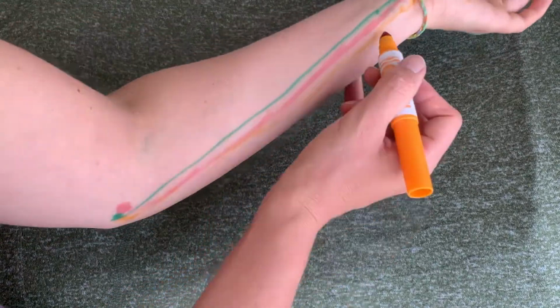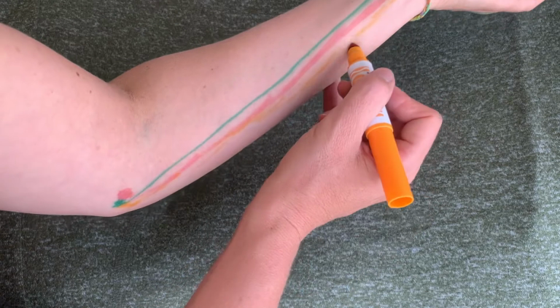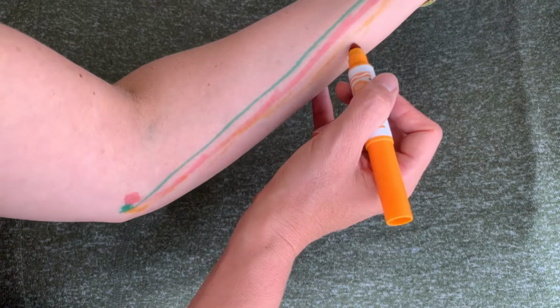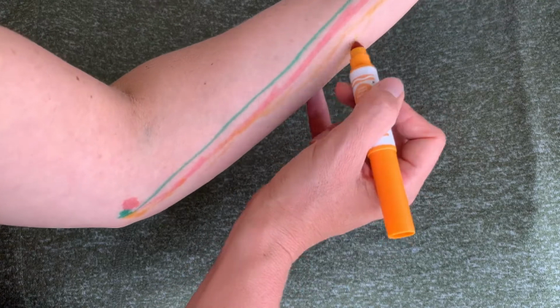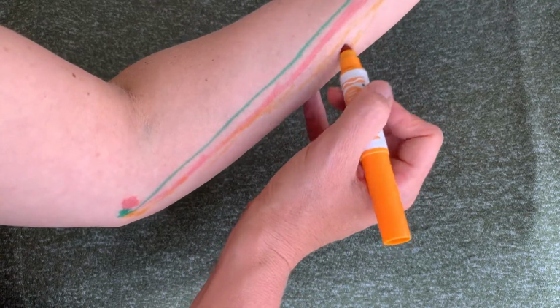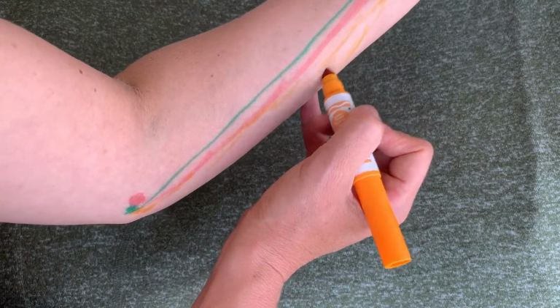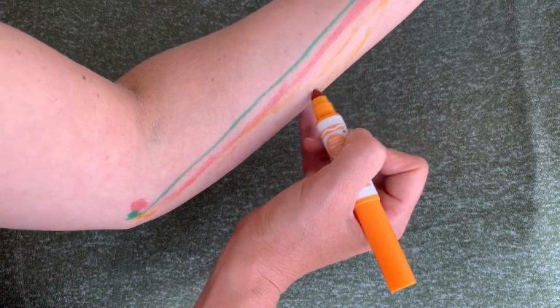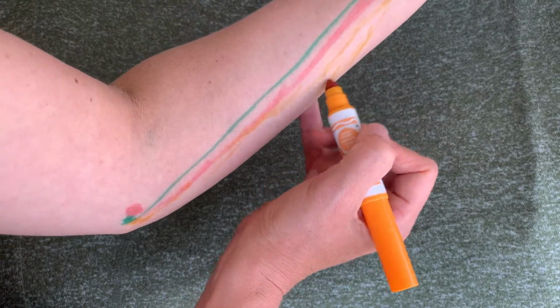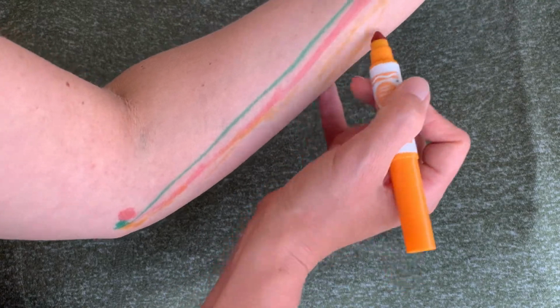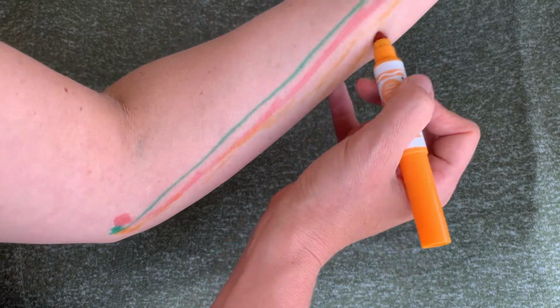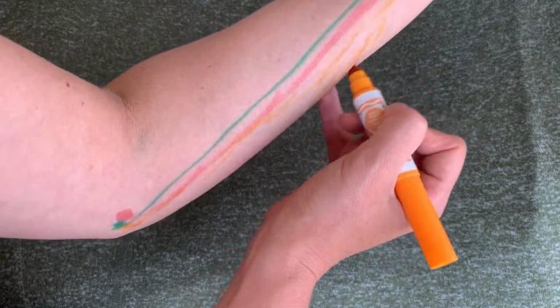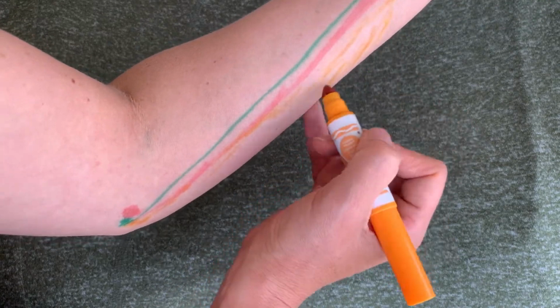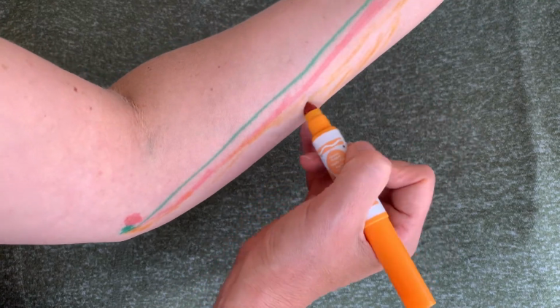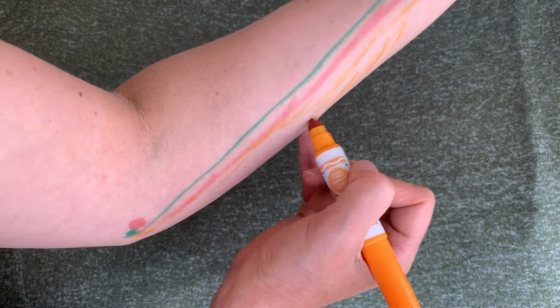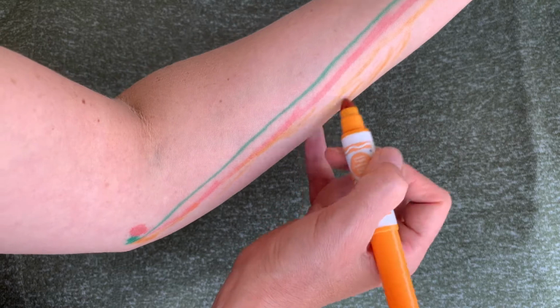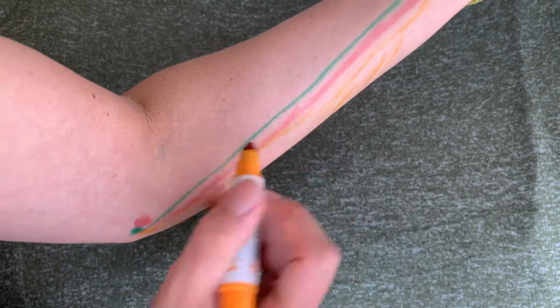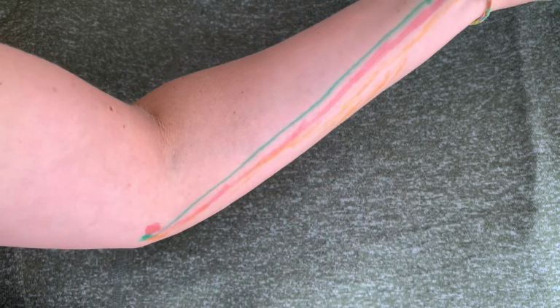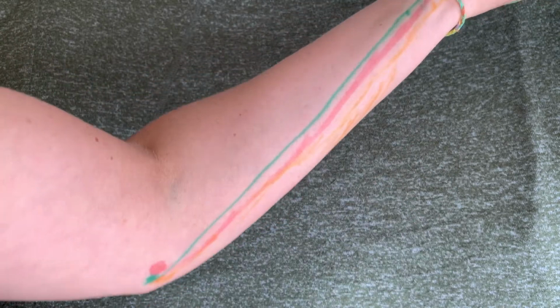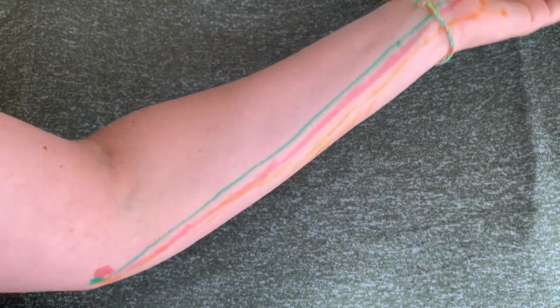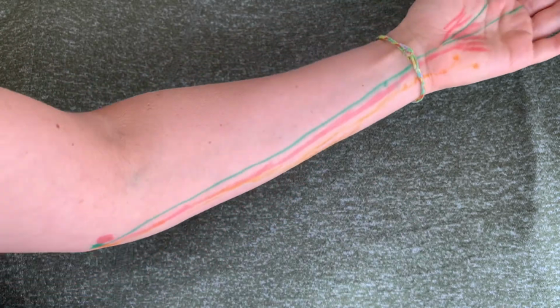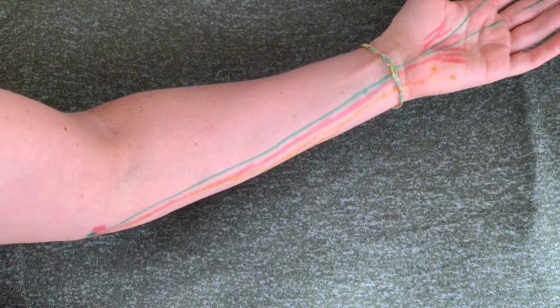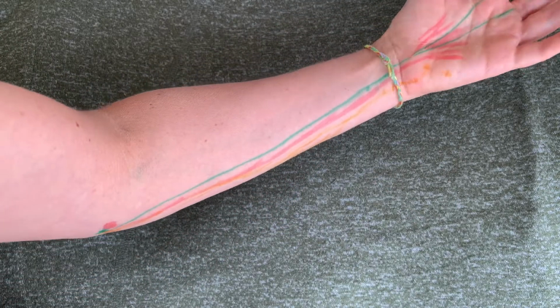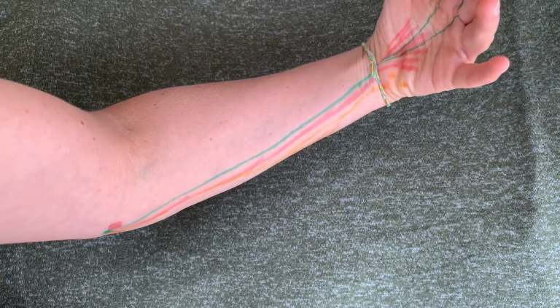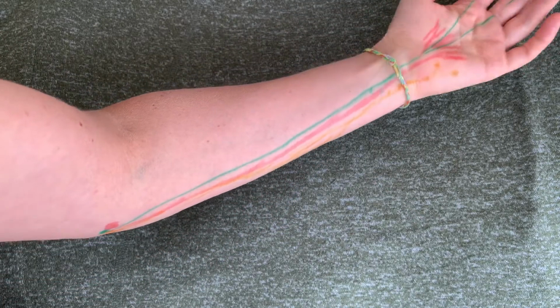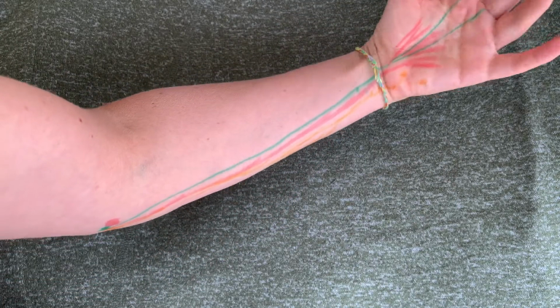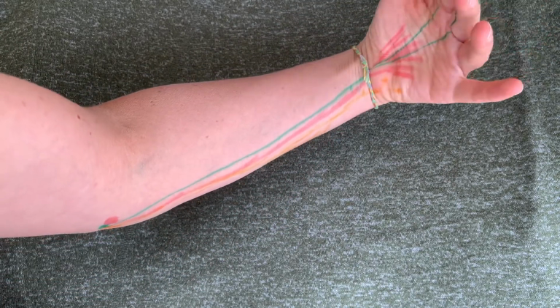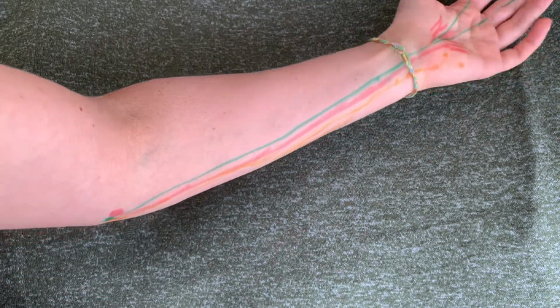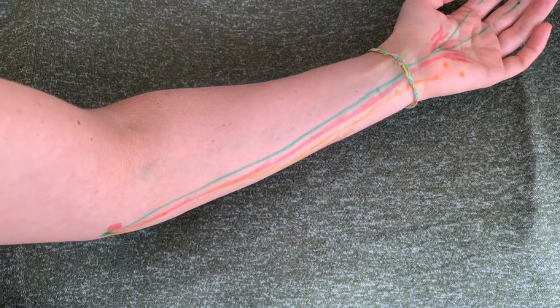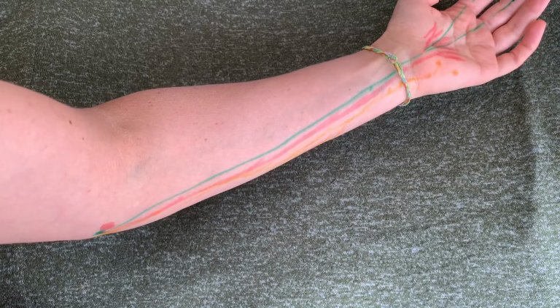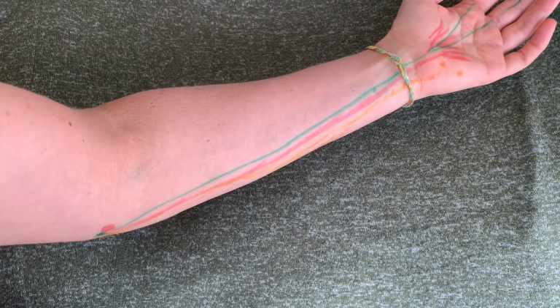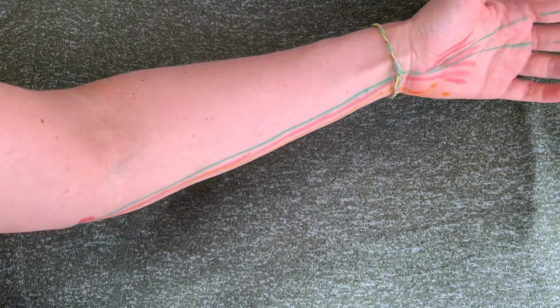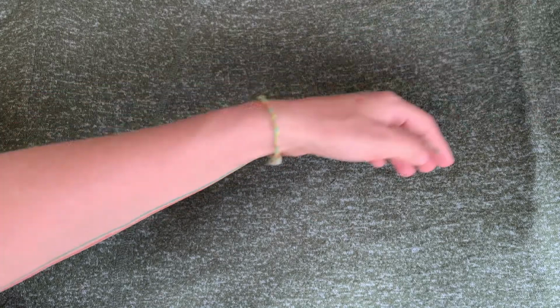This muscle has two heads. That is going to be the humeral head going to the humerus, and we have an ulnar head coming to the posterior surface, proximal two-thirds of the ulna. So flexing the wrist from the ulnar side.